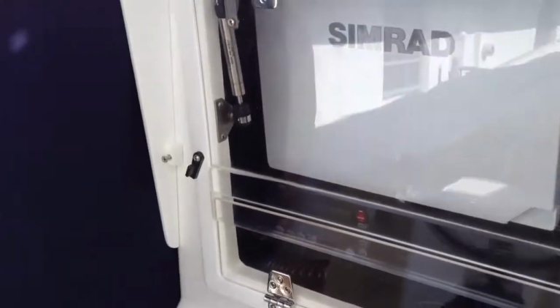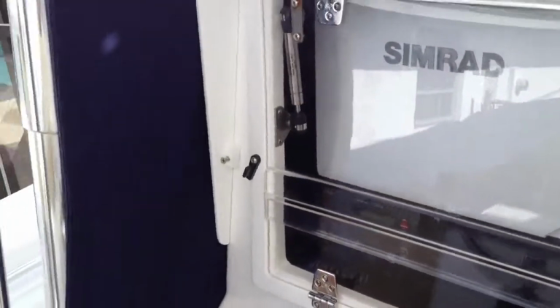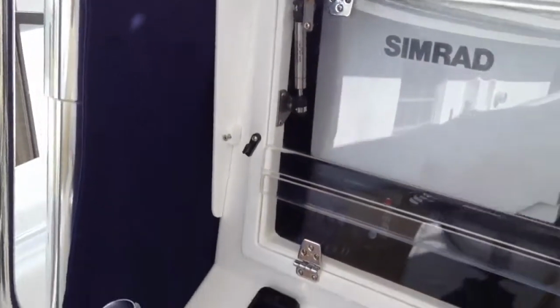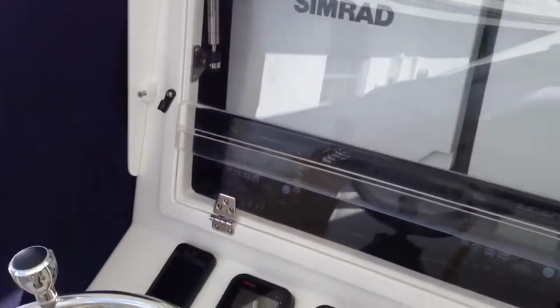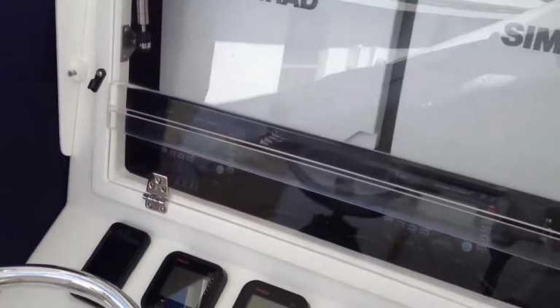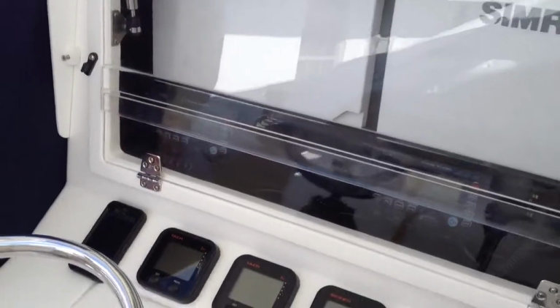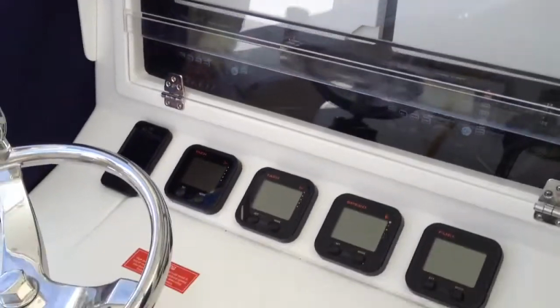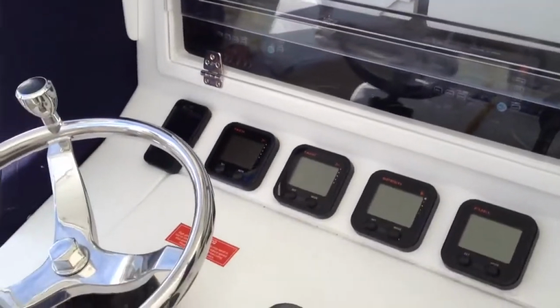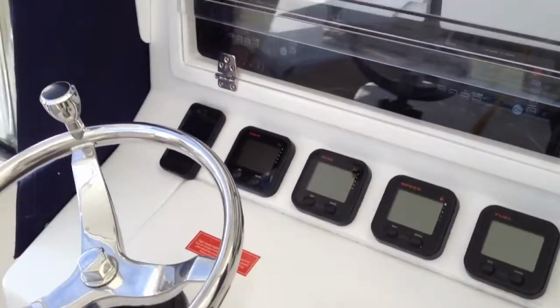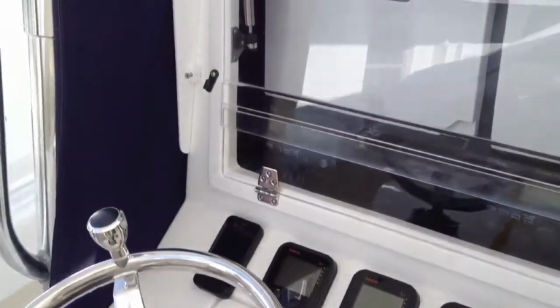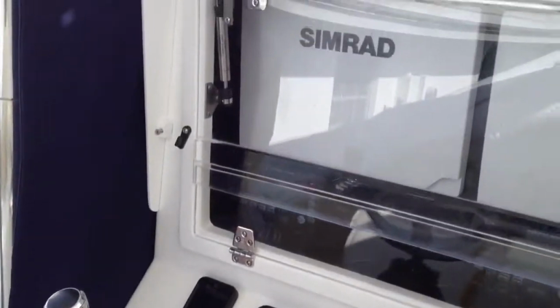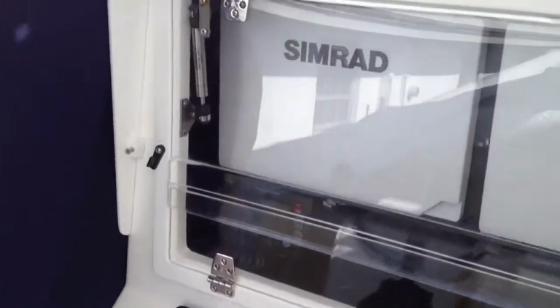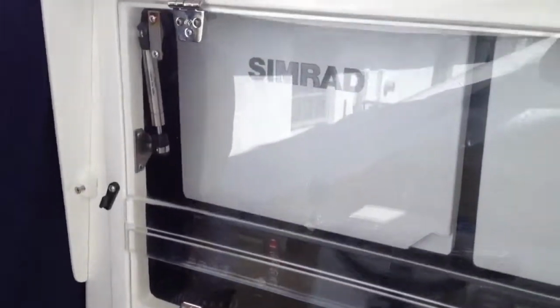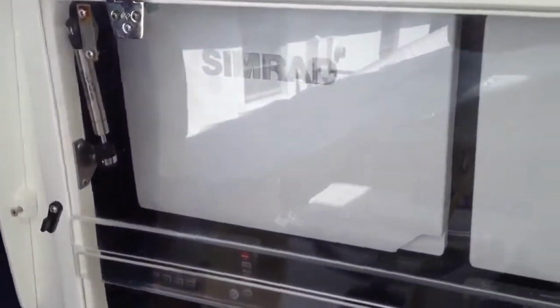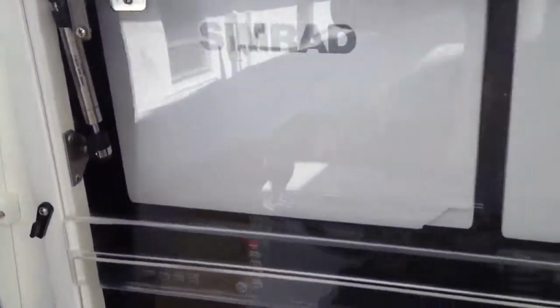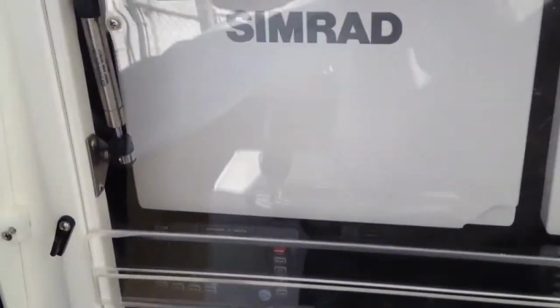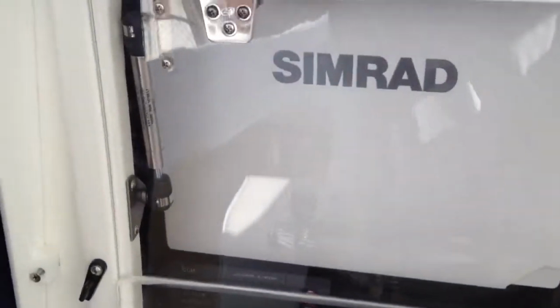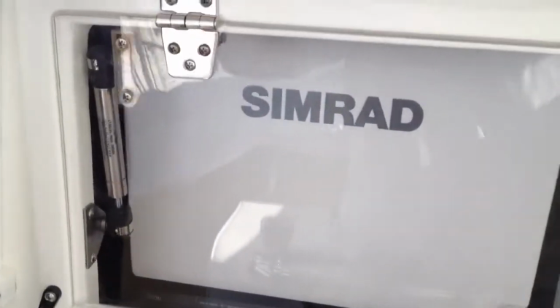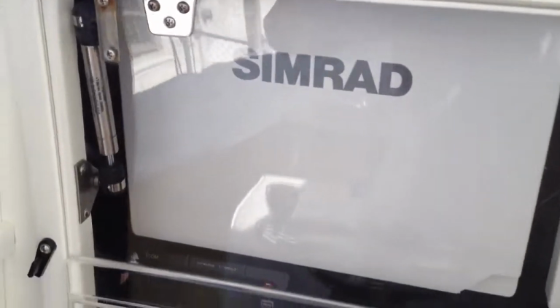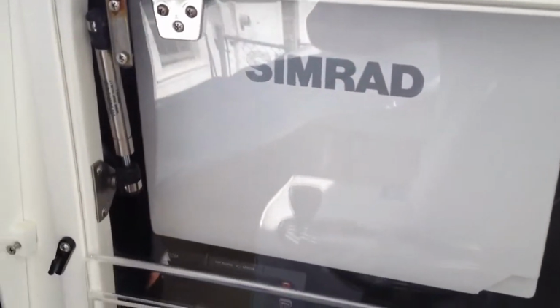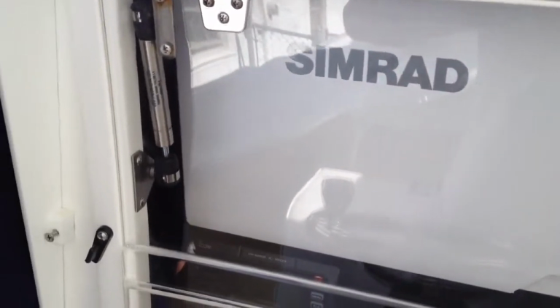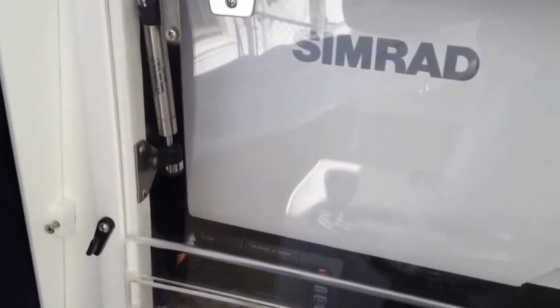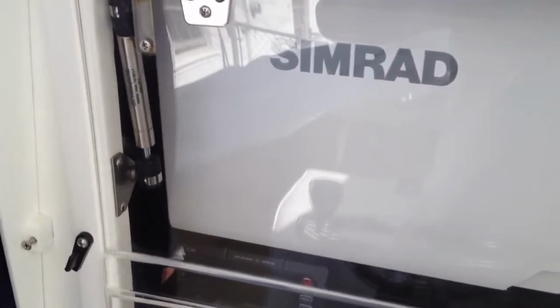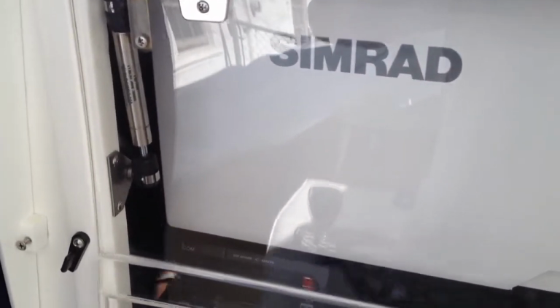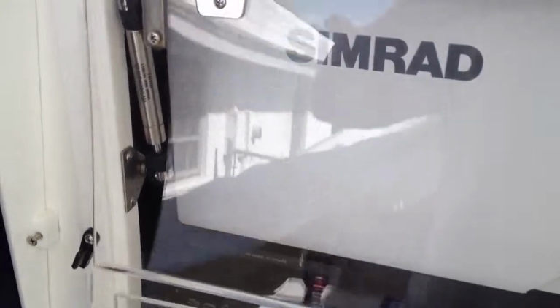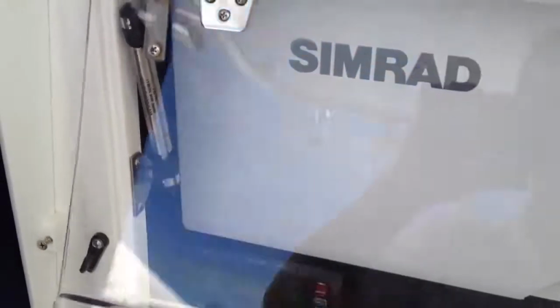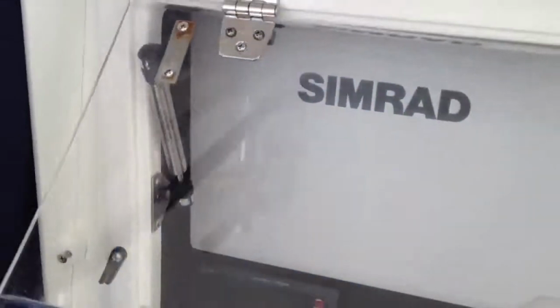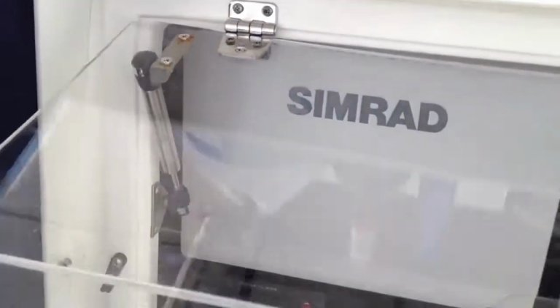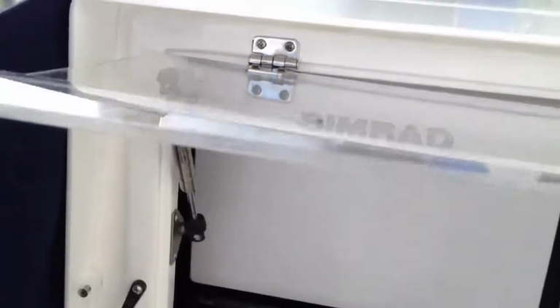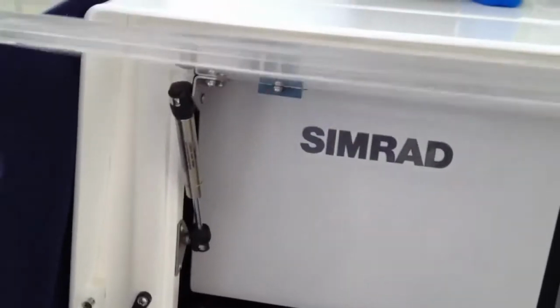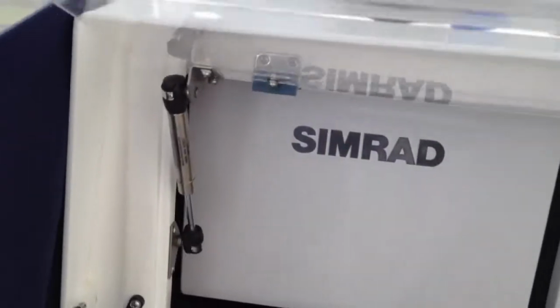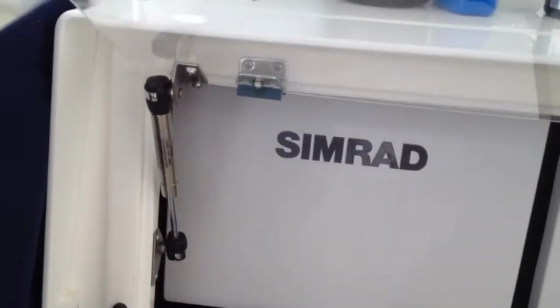This is a Contender. We put a micro sensor in this front glass, so if anybody opens up this front glass to take anything, it will fire off the alarm.